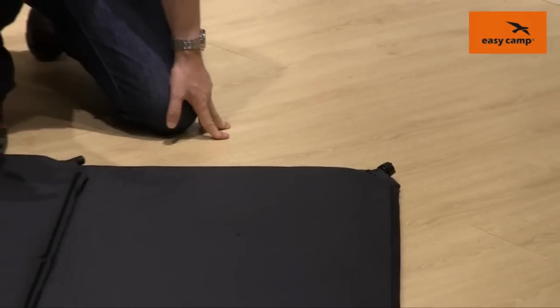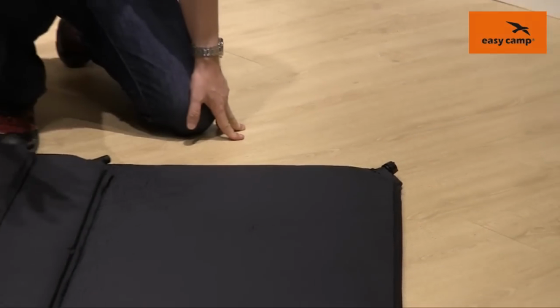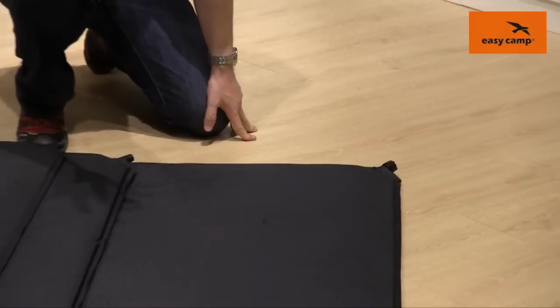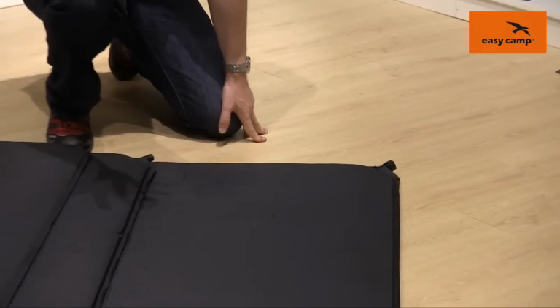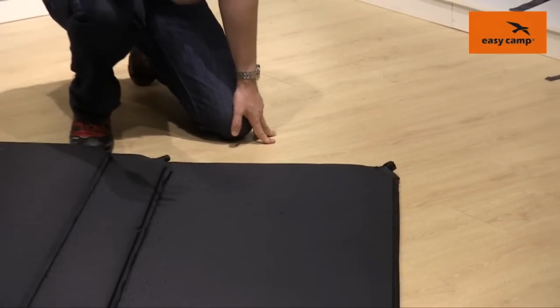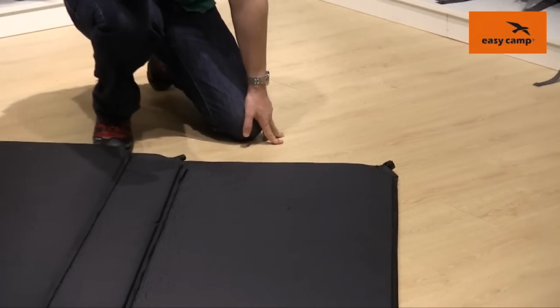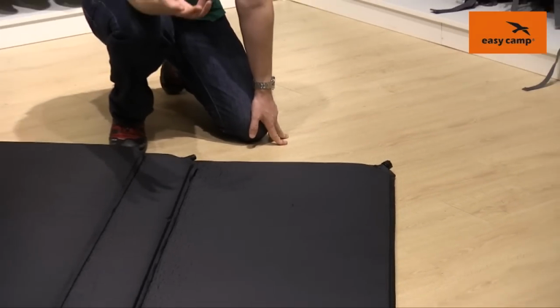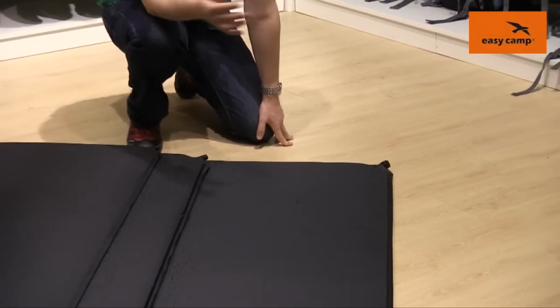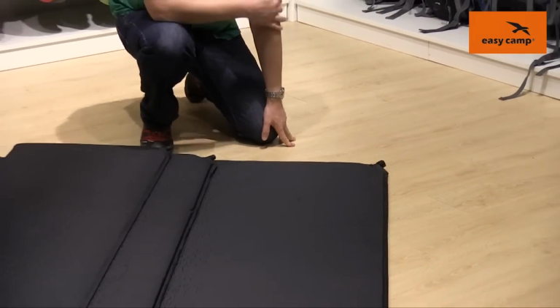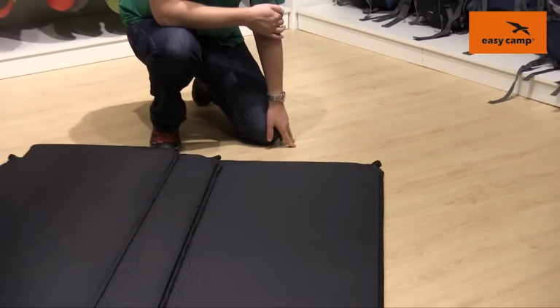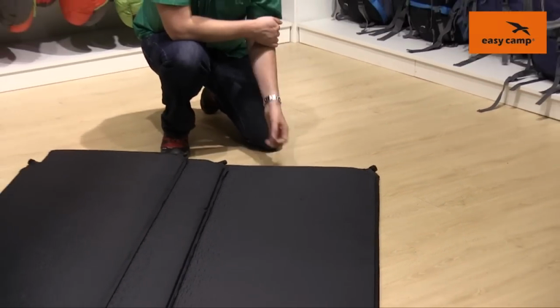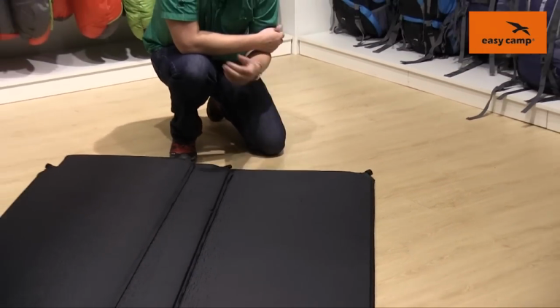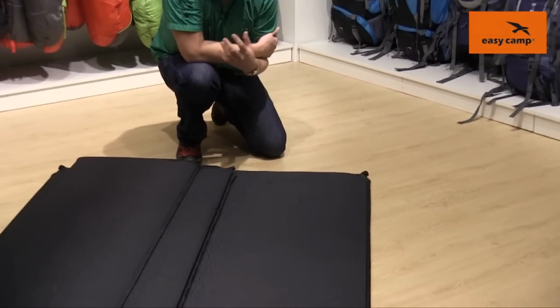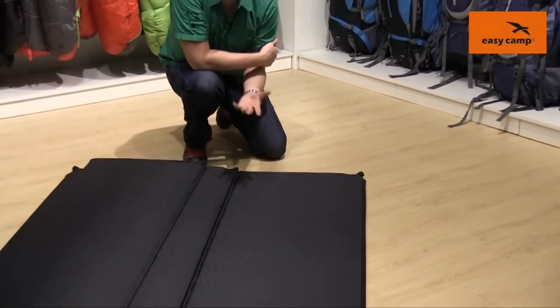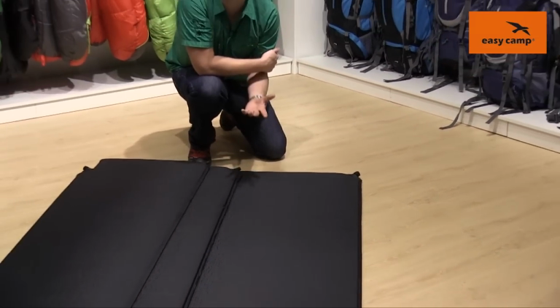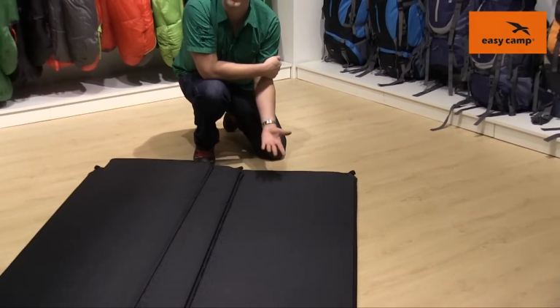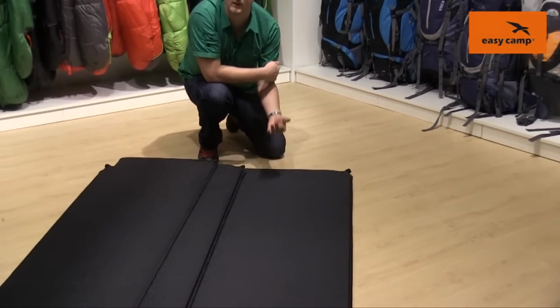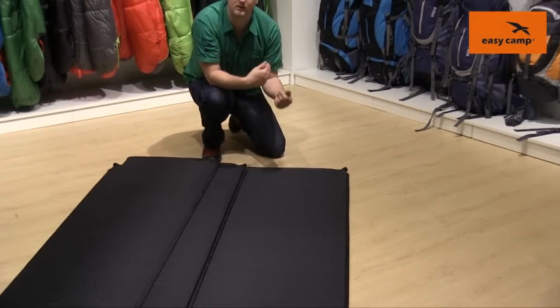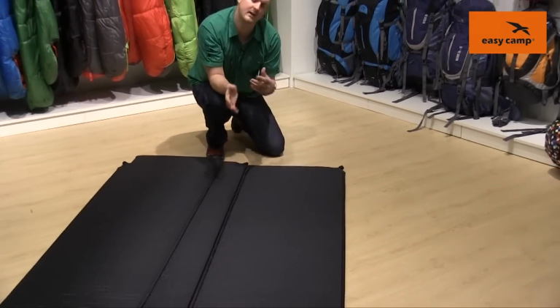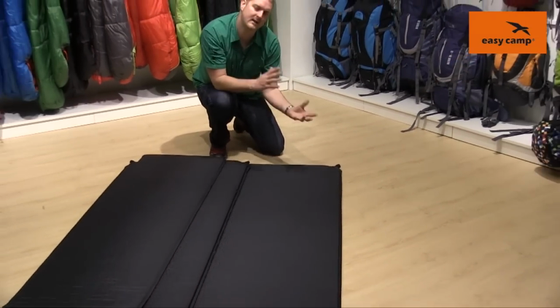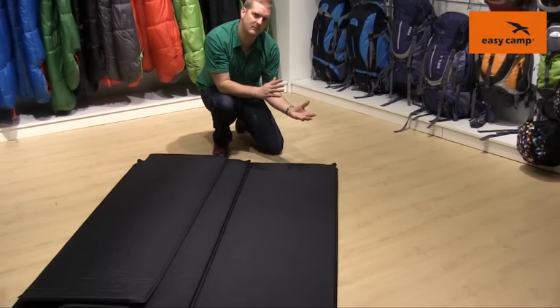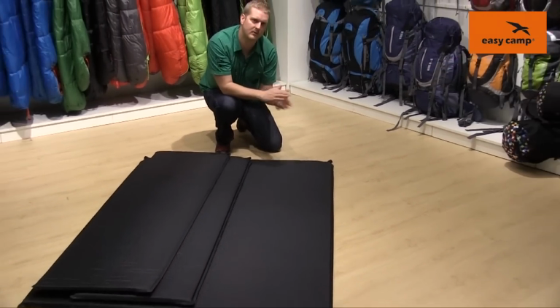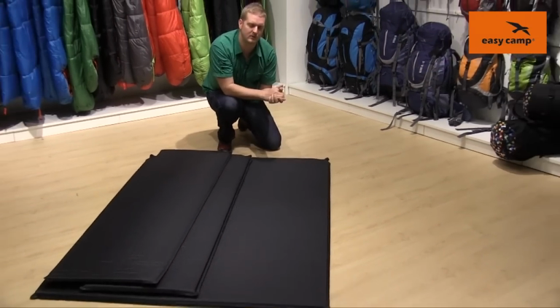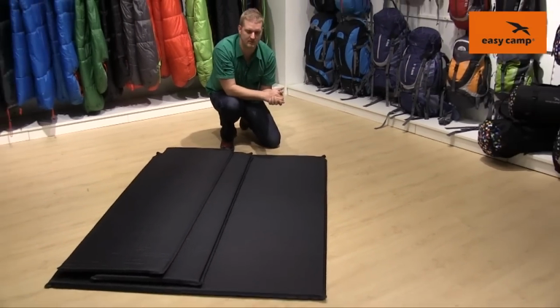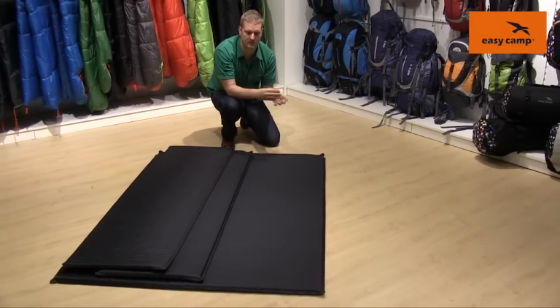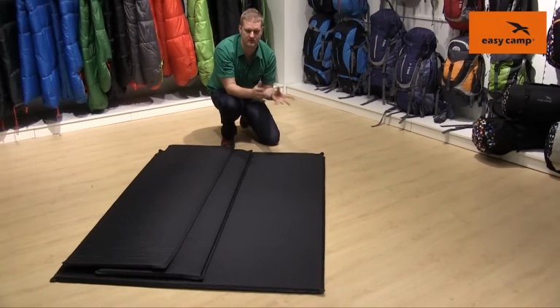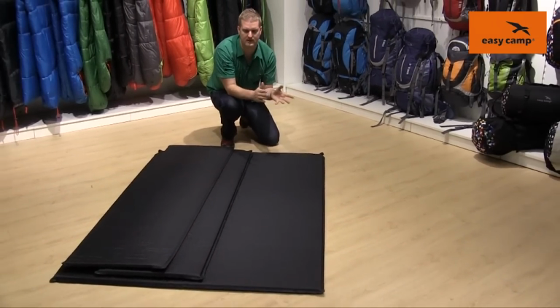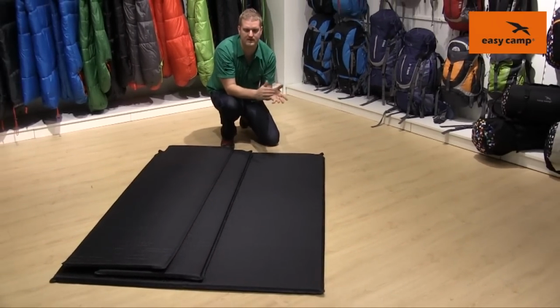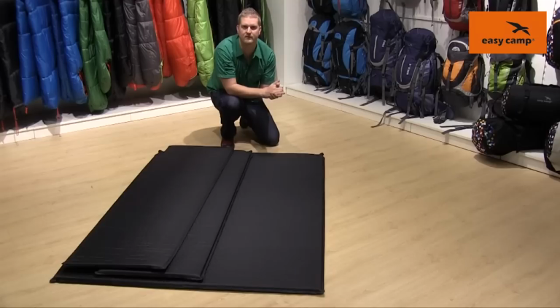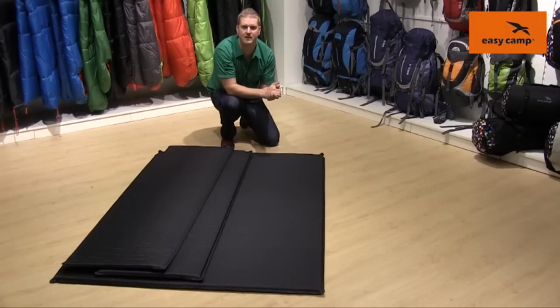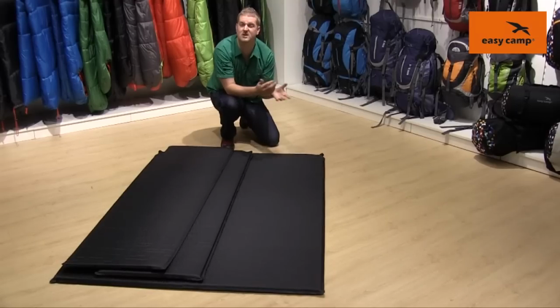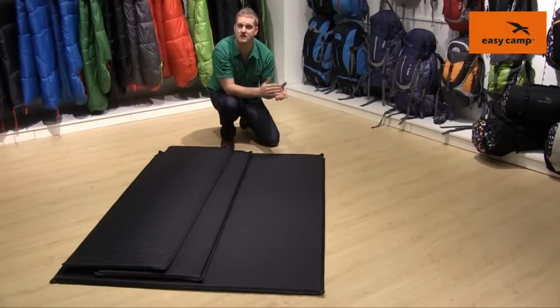One good tip here would be the first time you come to use the mats is to inflate them yourself, so that the next time you come to use them they will self-inflate much easier.